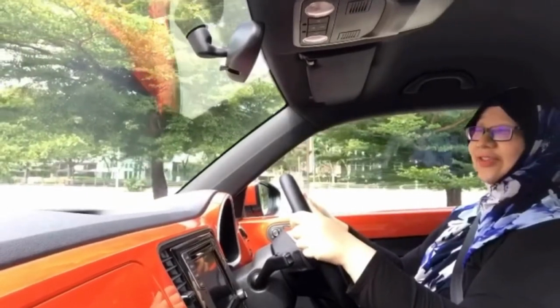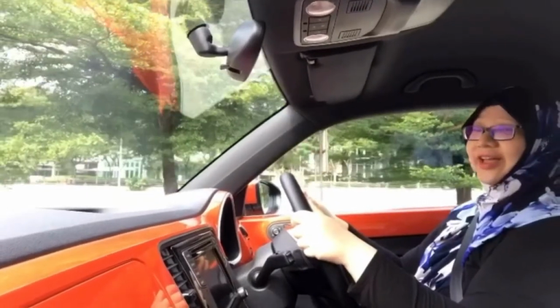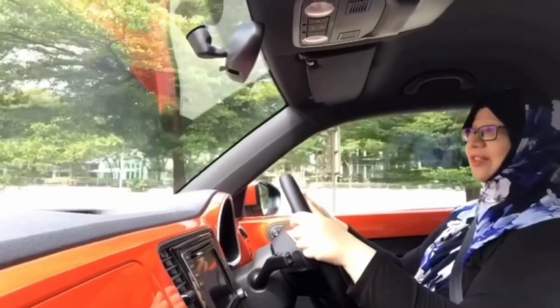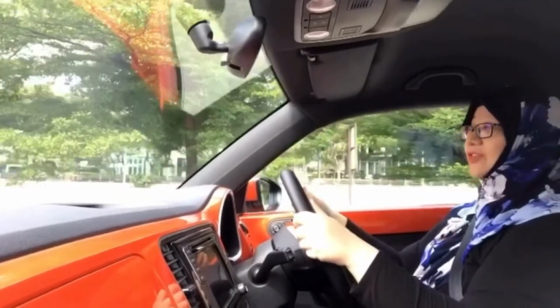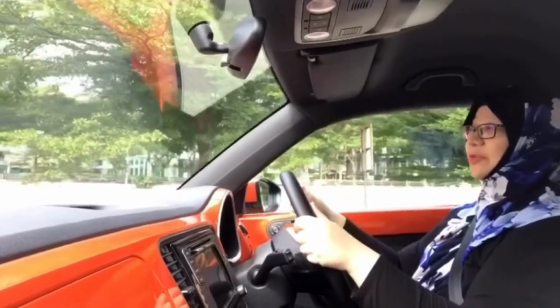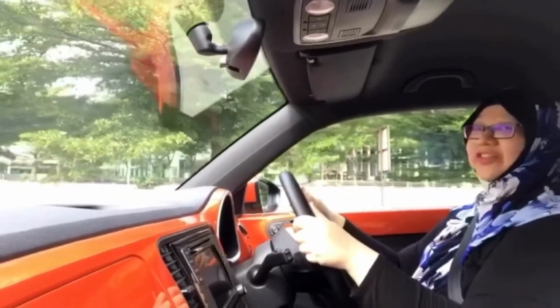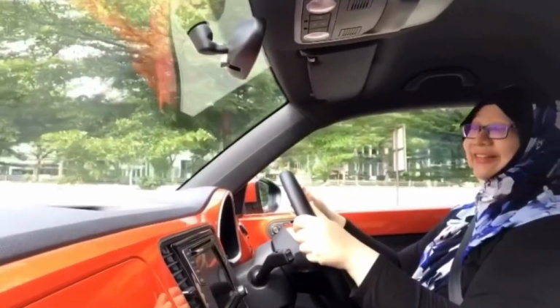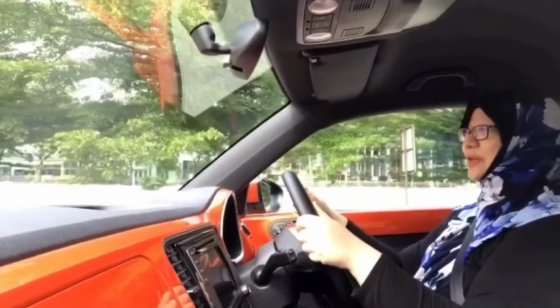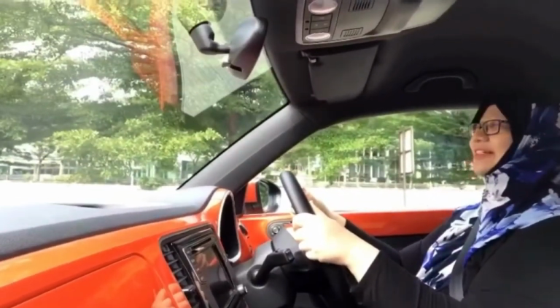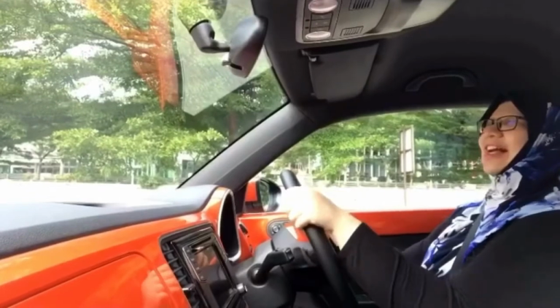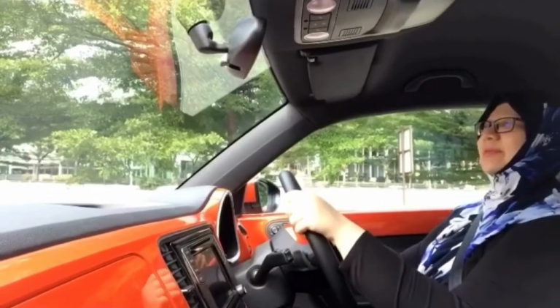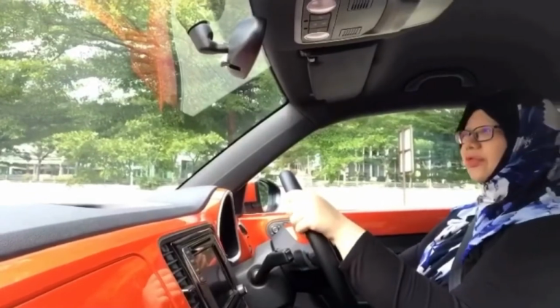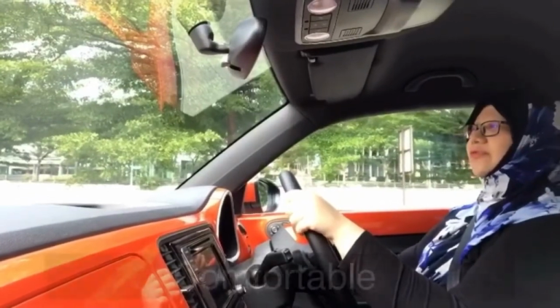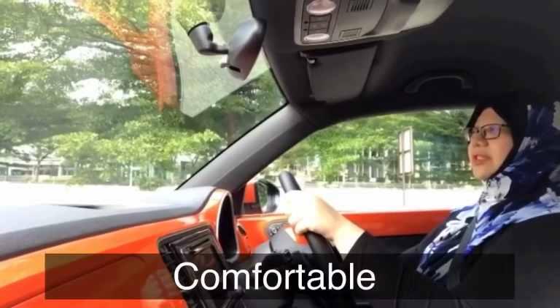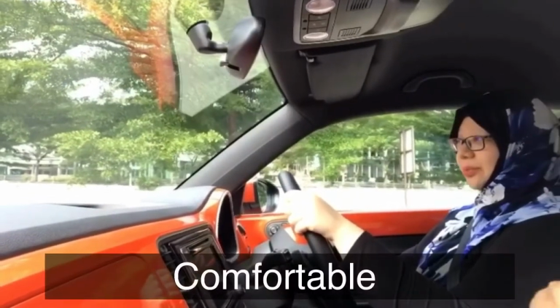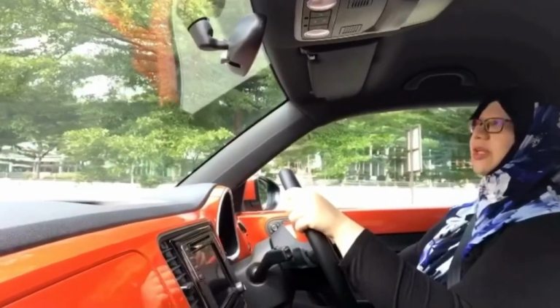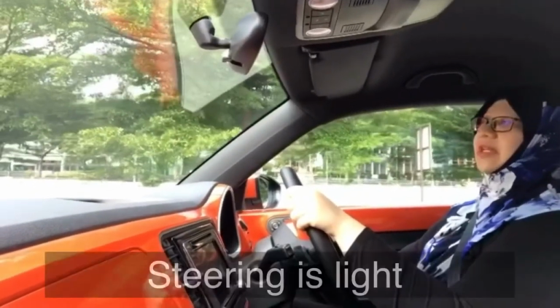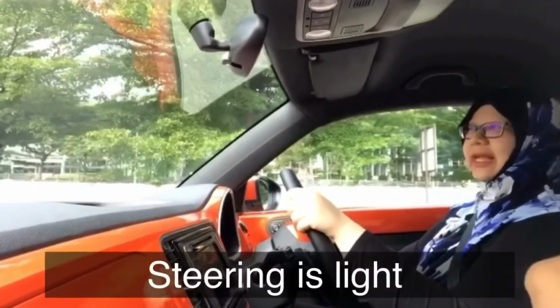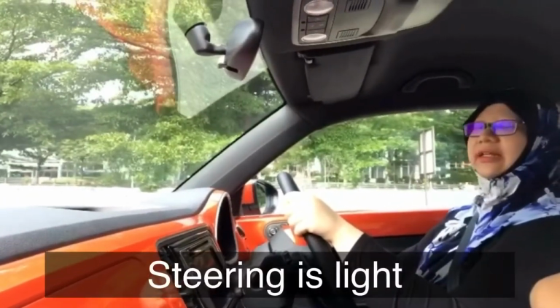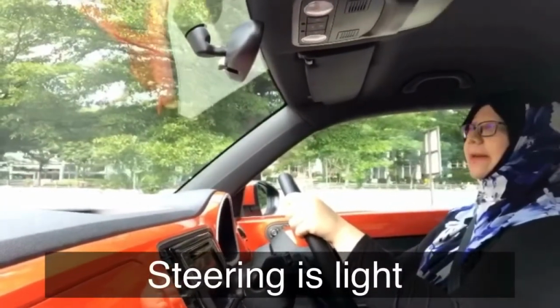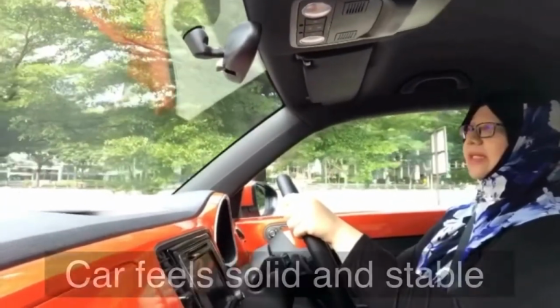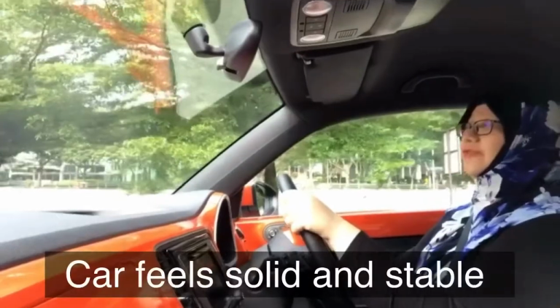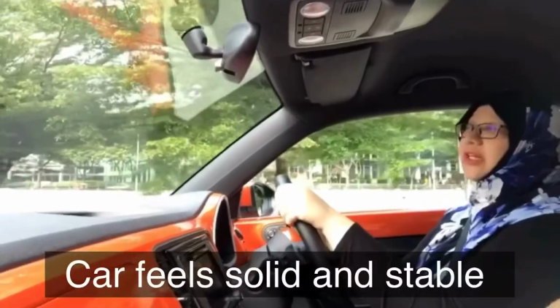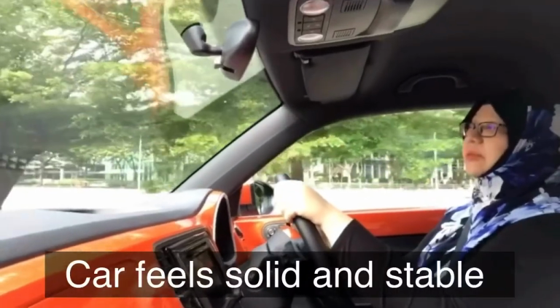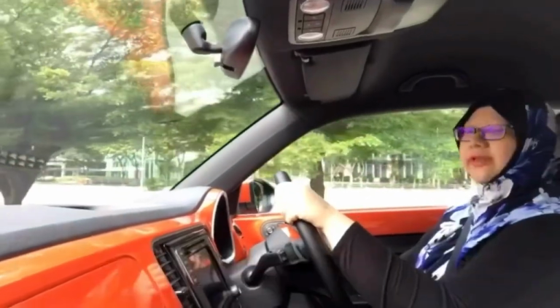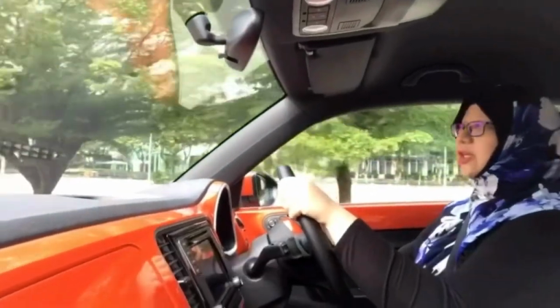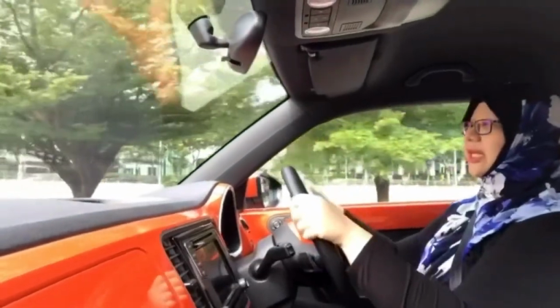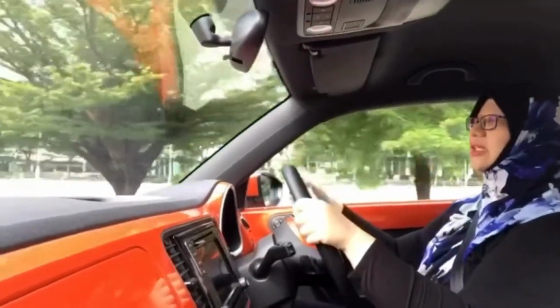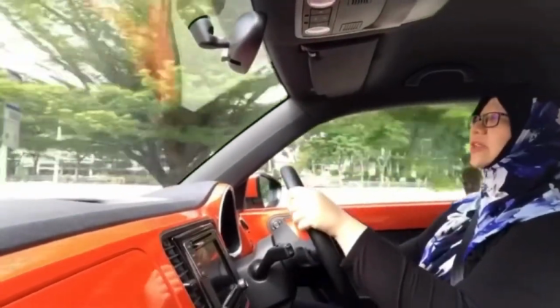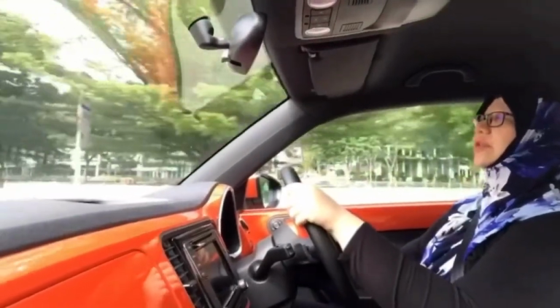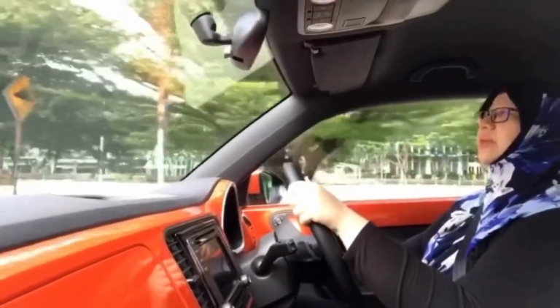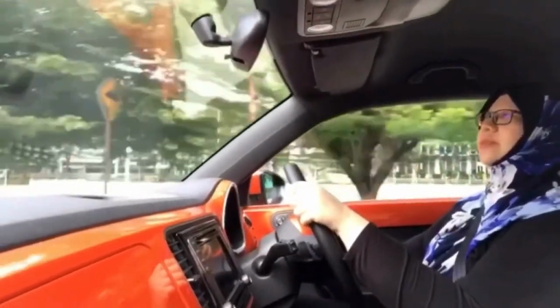So I am starting my test drive. We're at the traffic light so I can talk. So far it feels comfortable — the steering is light but the car feels solid and stable, heavy, which I like. So it's only my first minute.